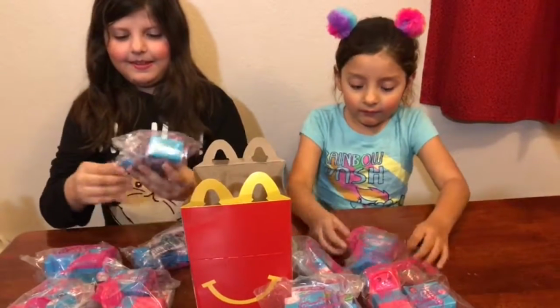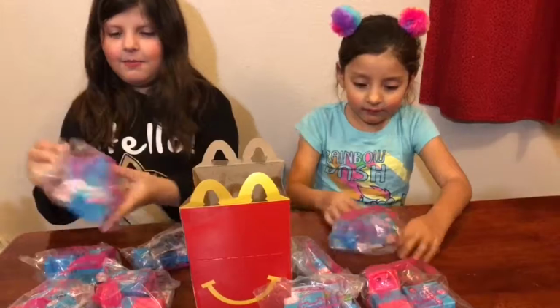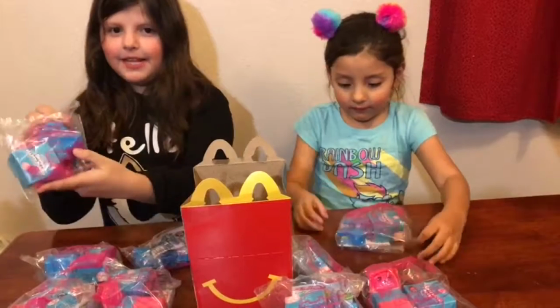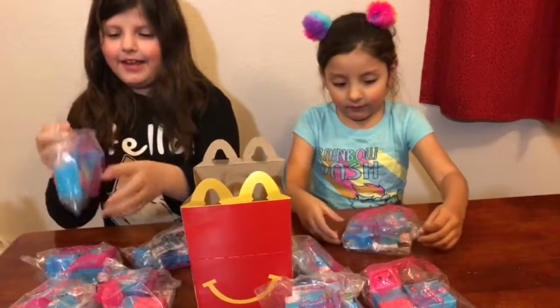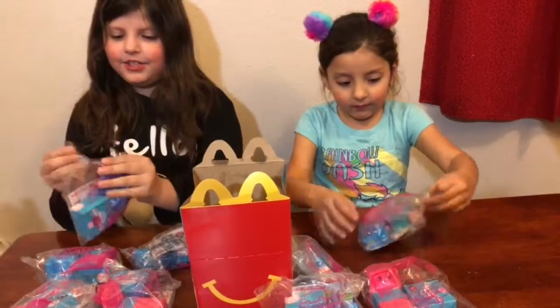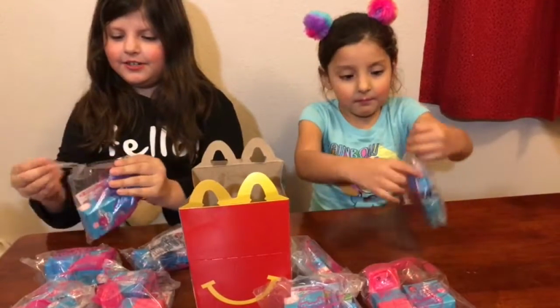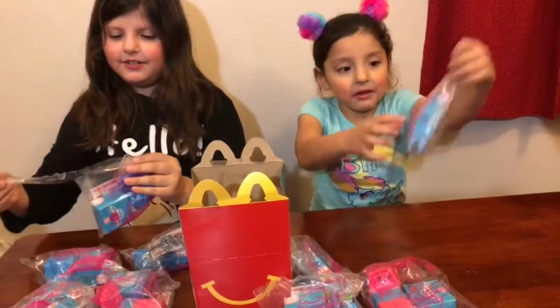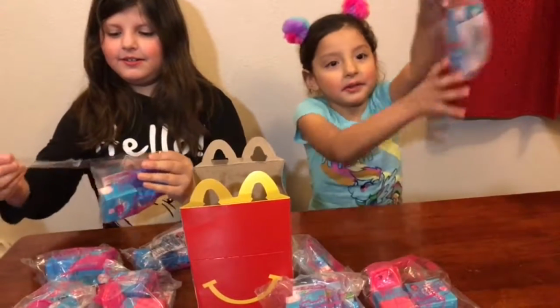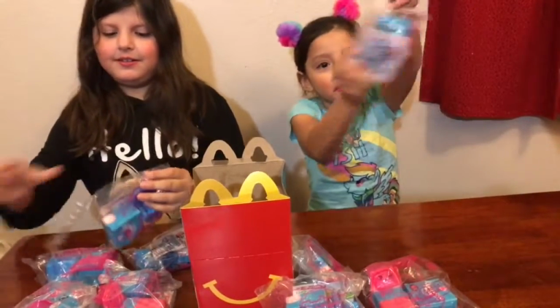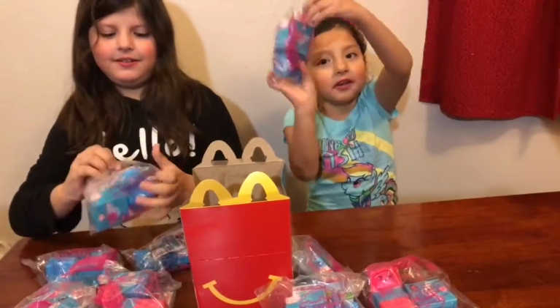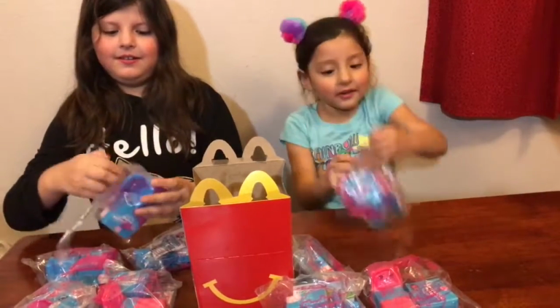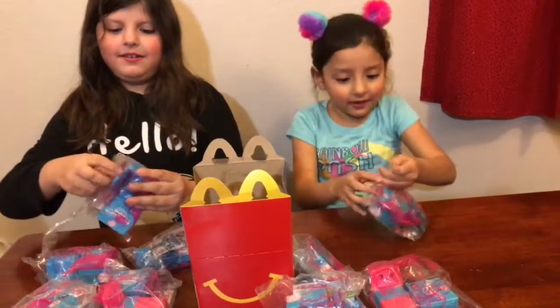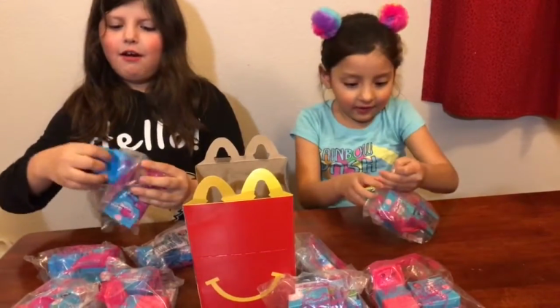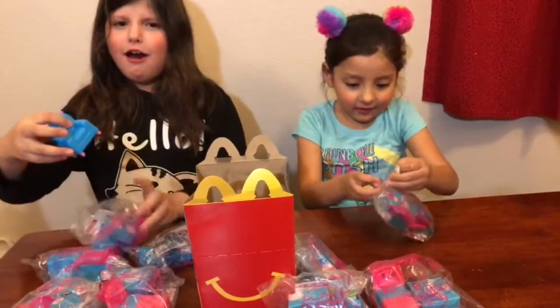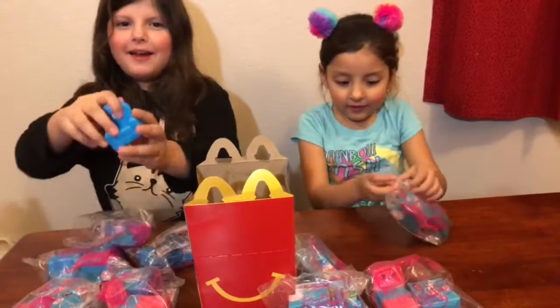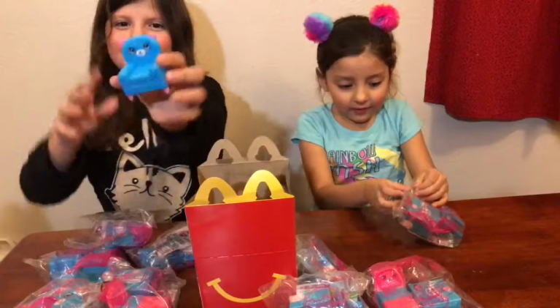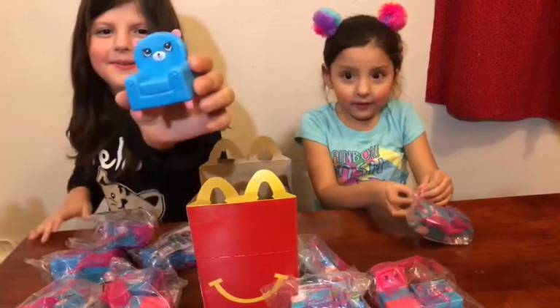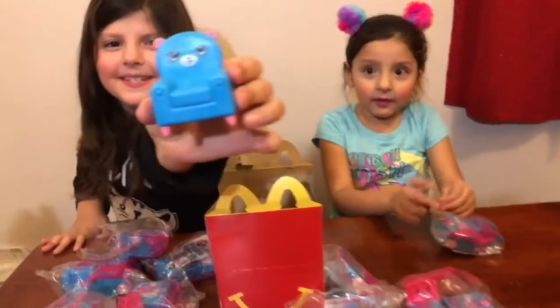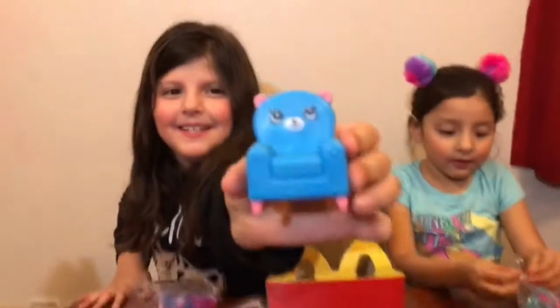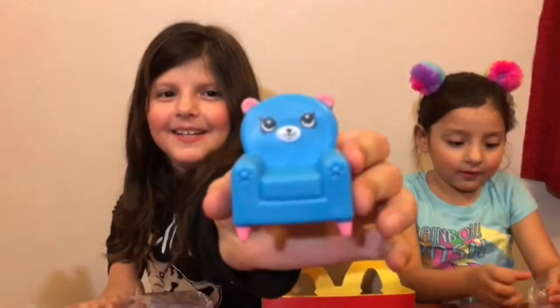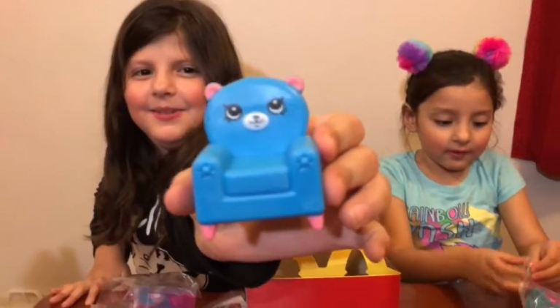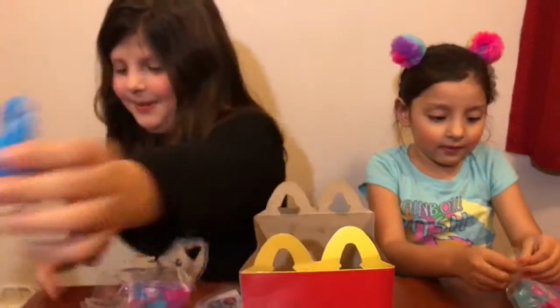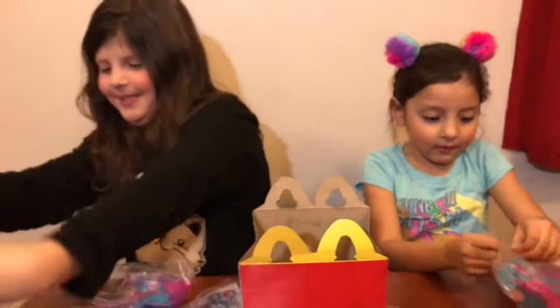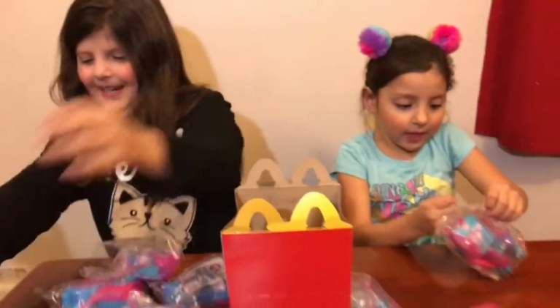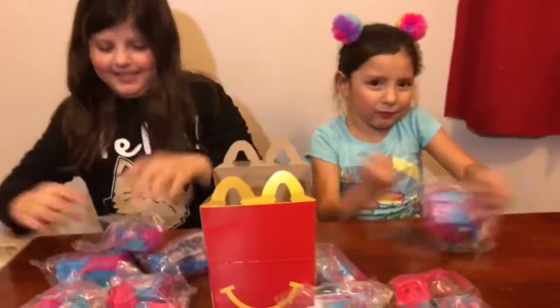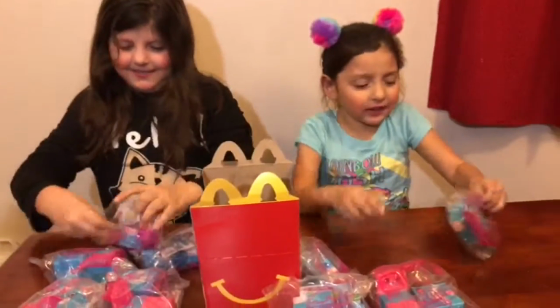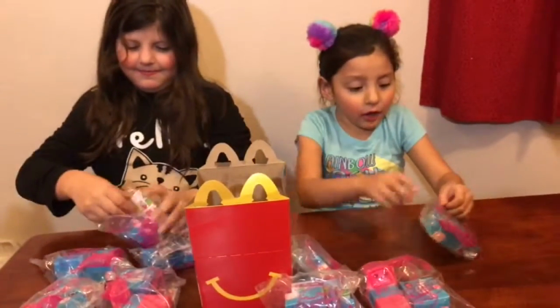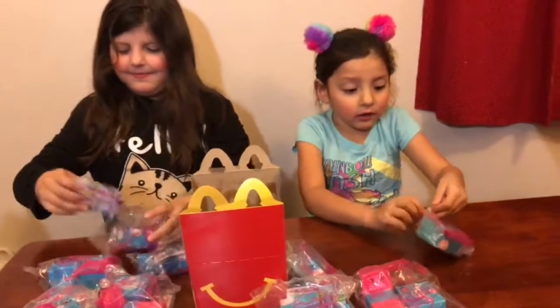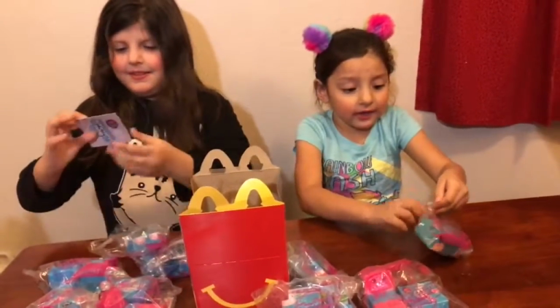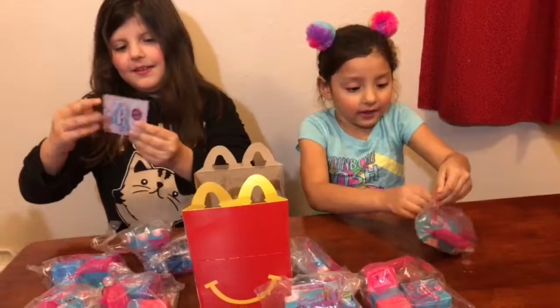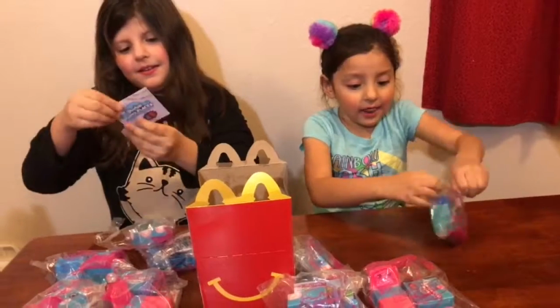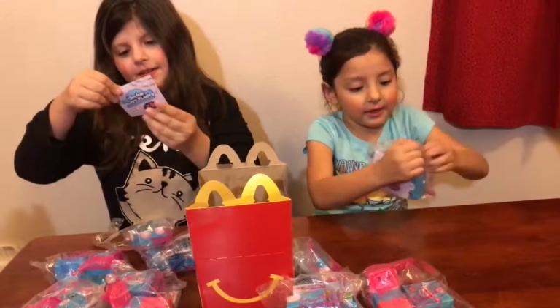I'm going to open them with a little couch. I'm going to open this one. They're all cute, so cute. Got a little bit.